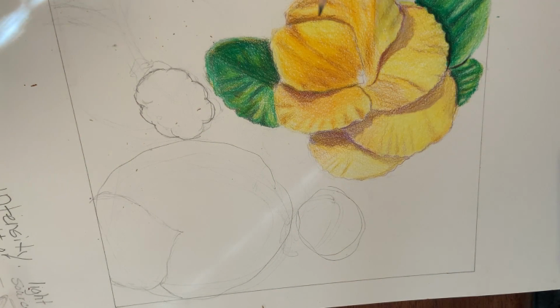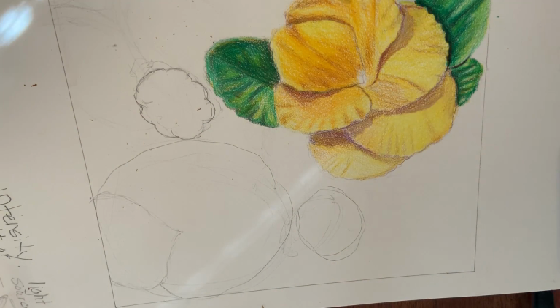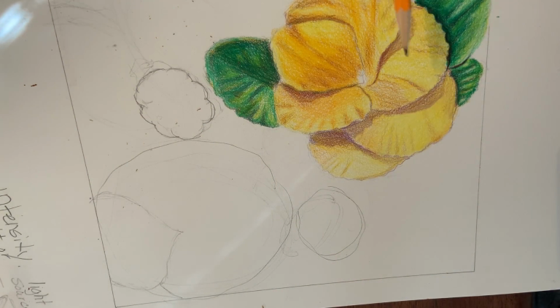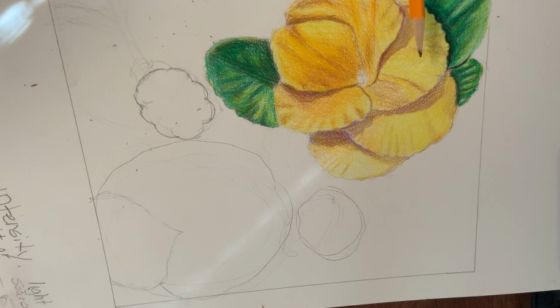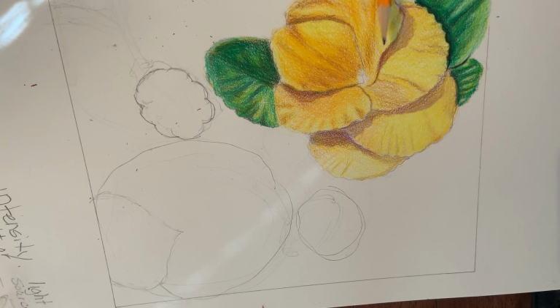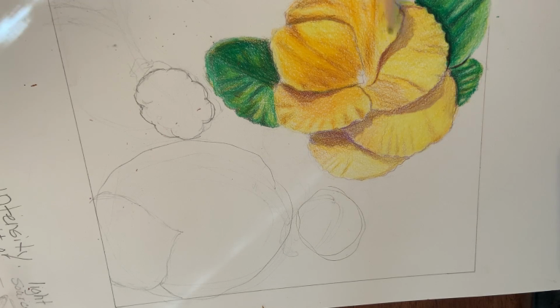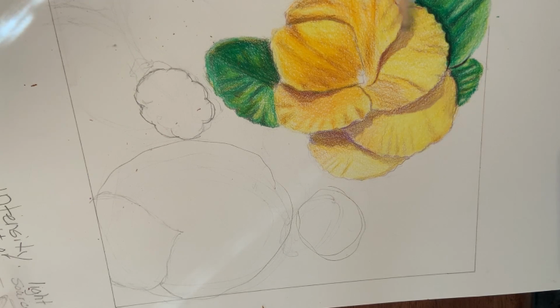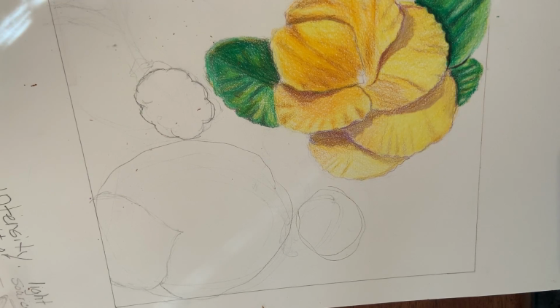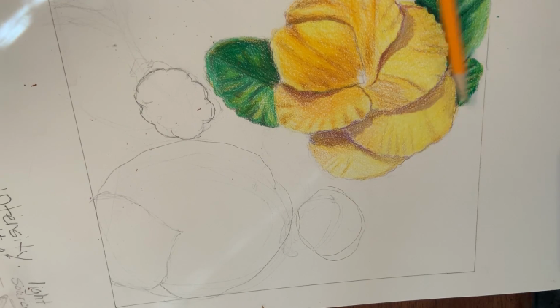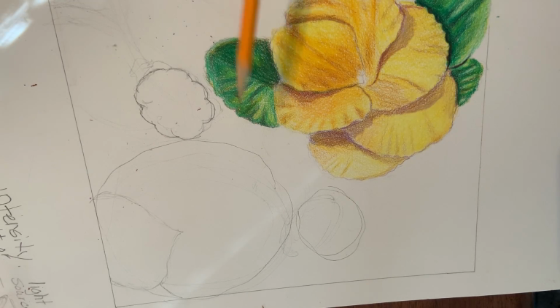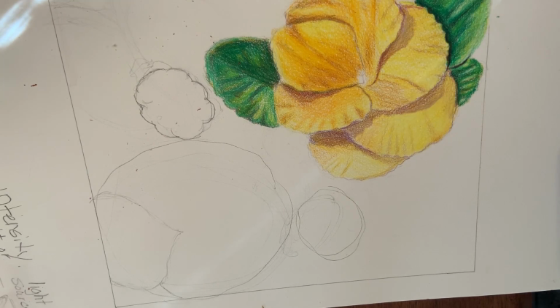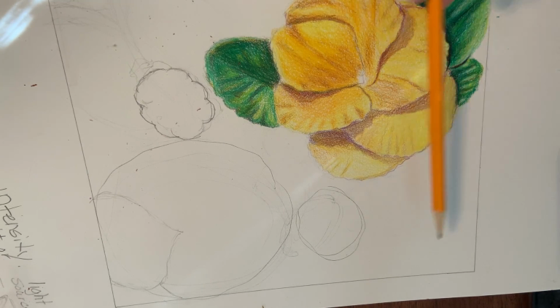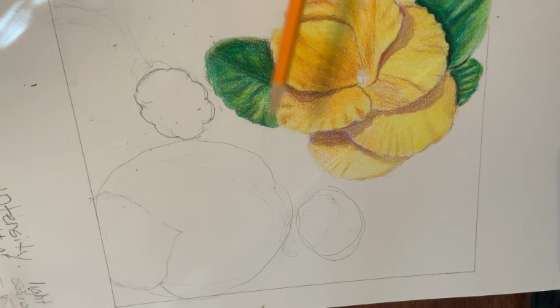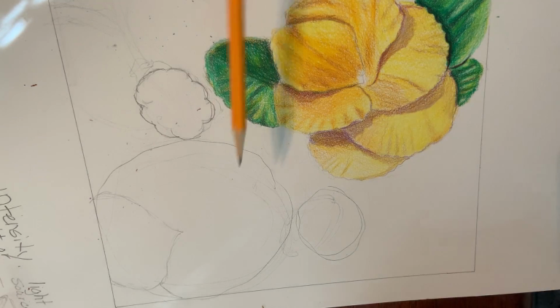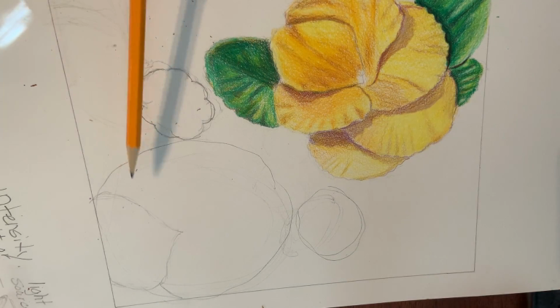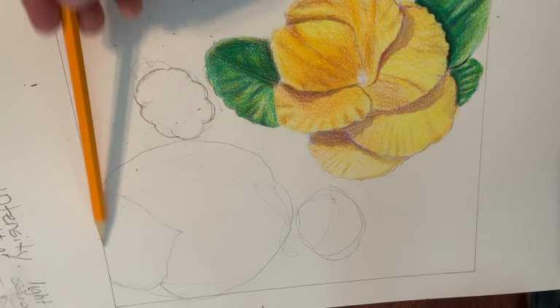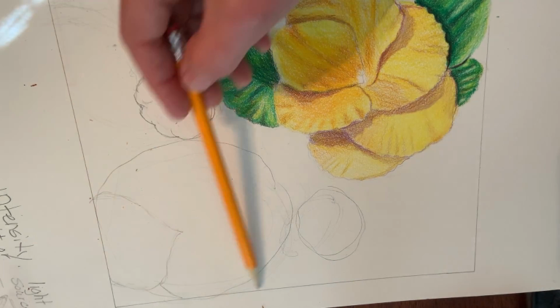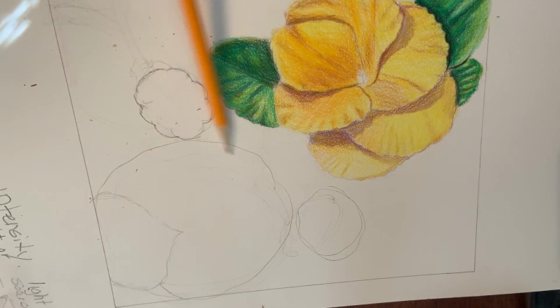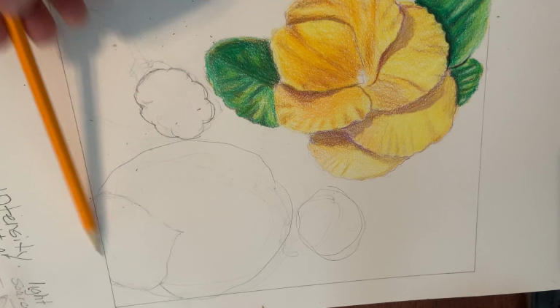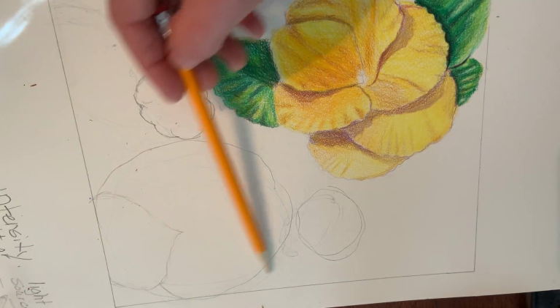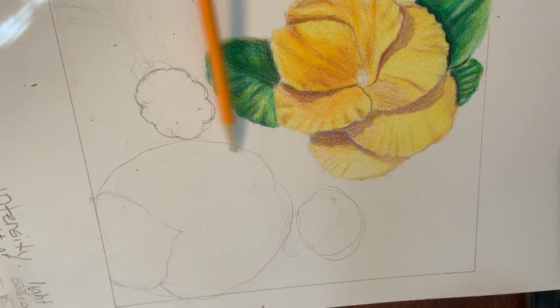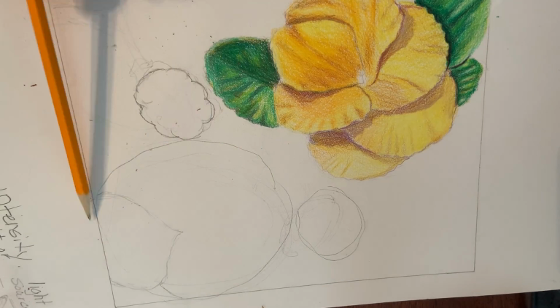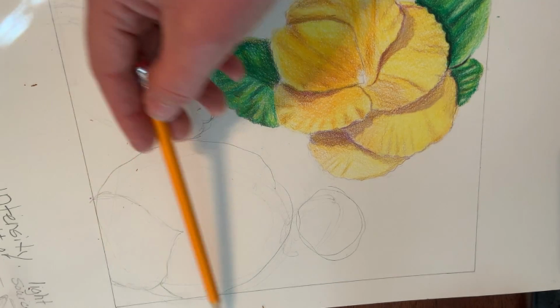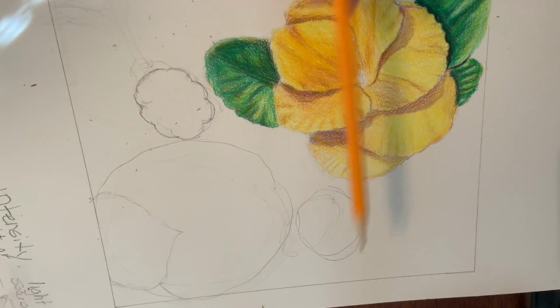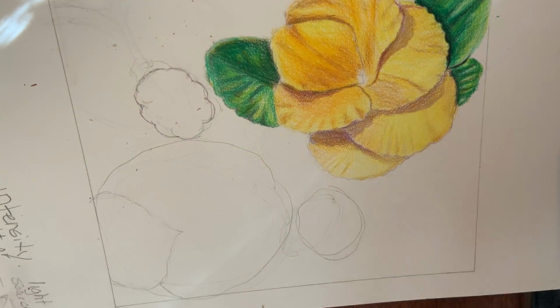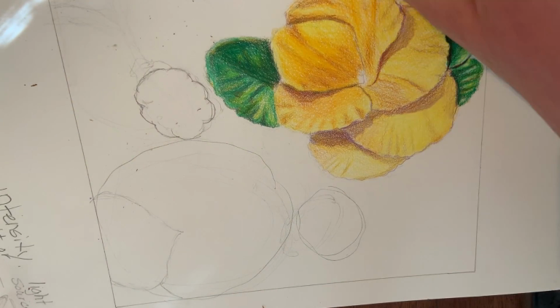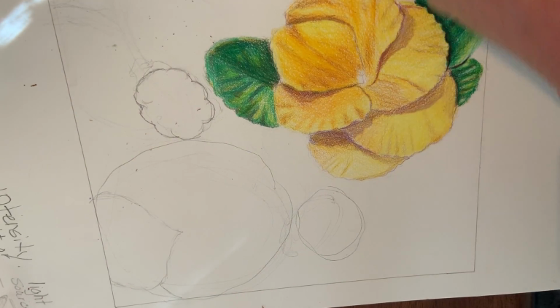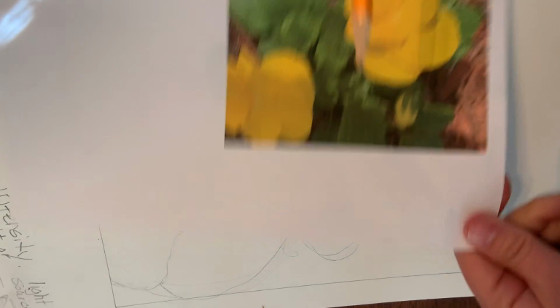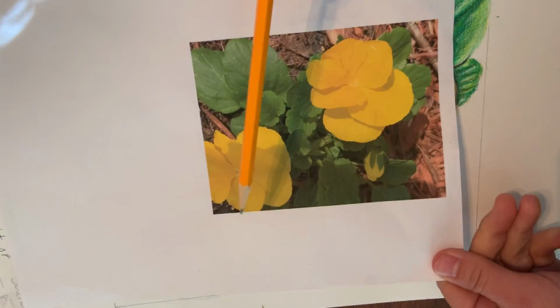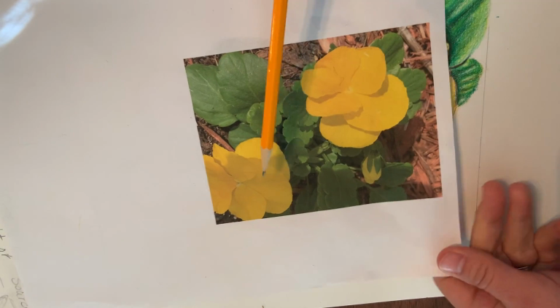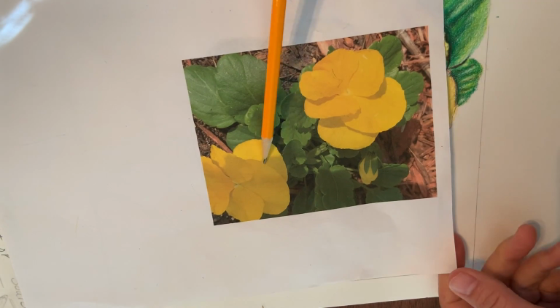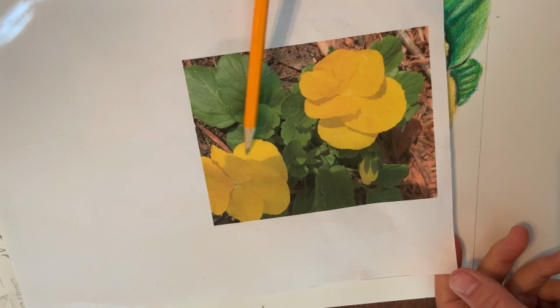So here I have one that I used color with and I started going into the leaves. Then over here I drew this basic shape. This basic shape is going to turn into this flower.